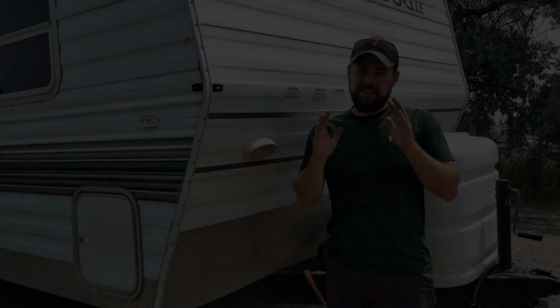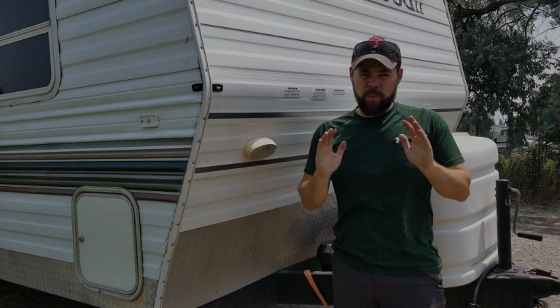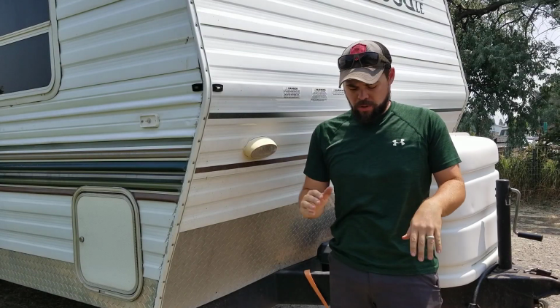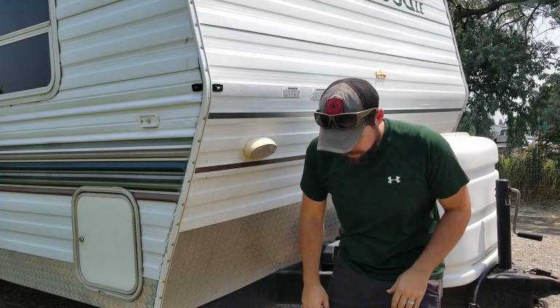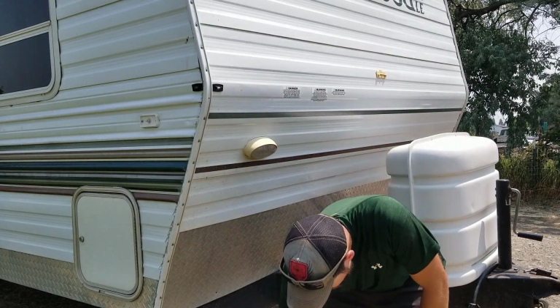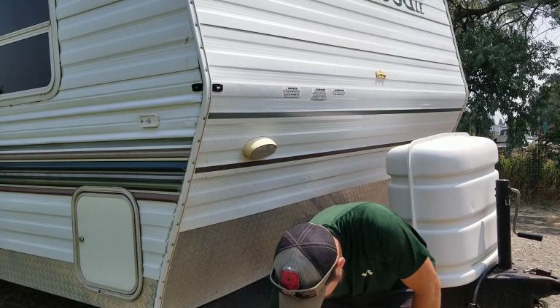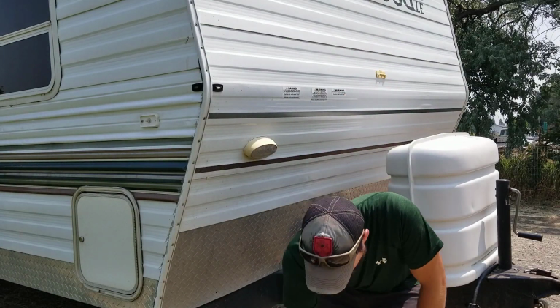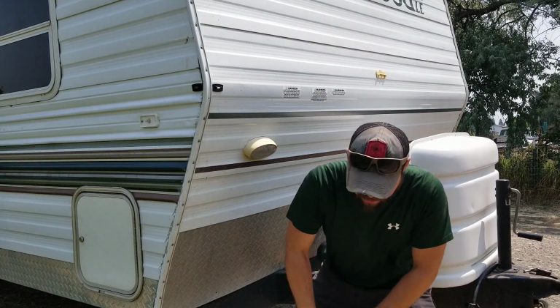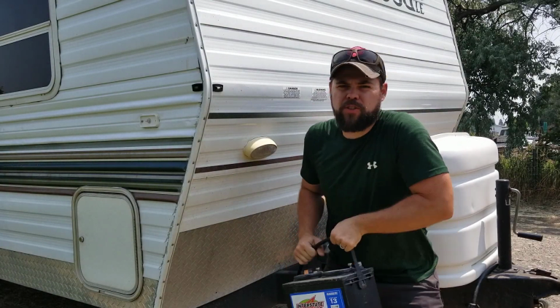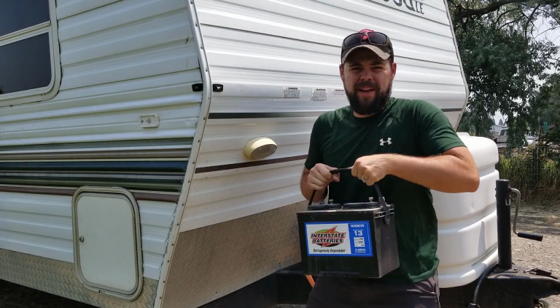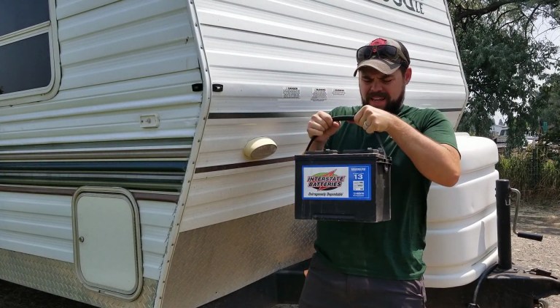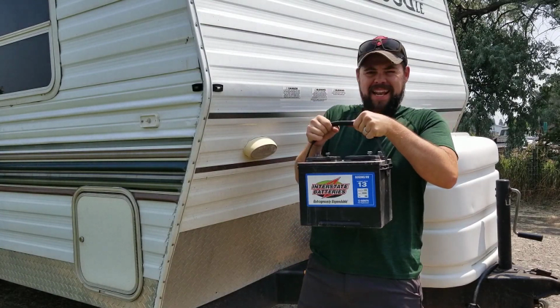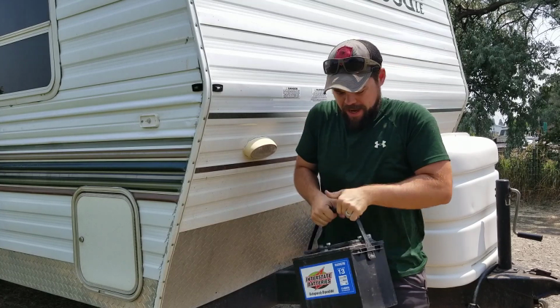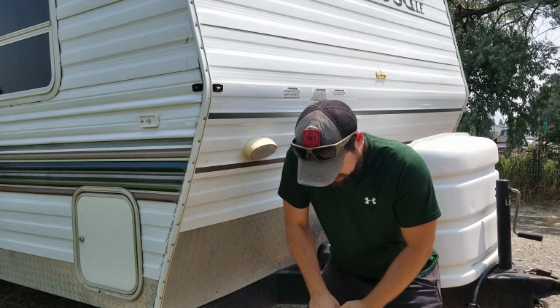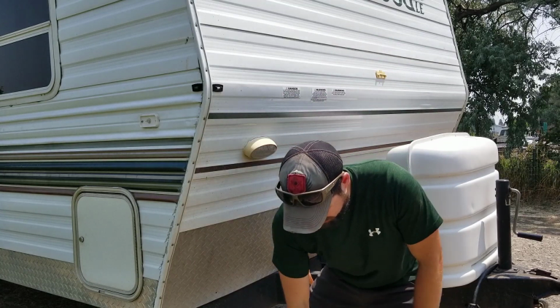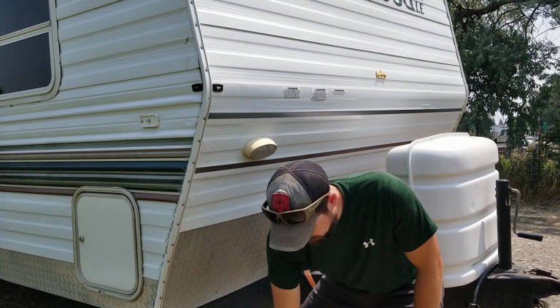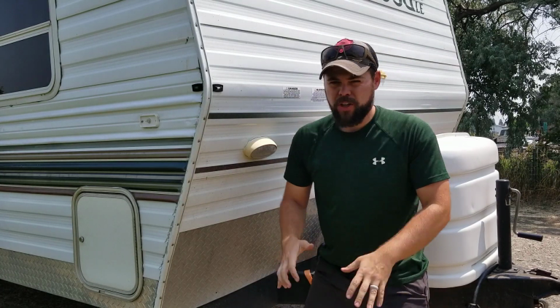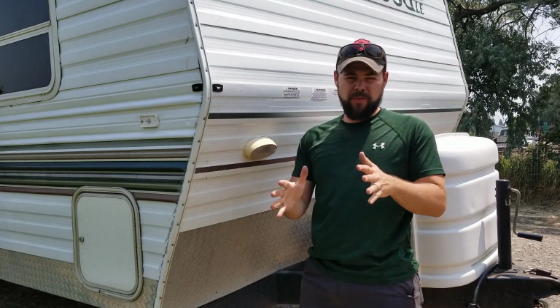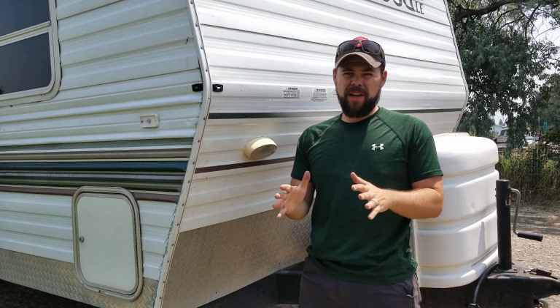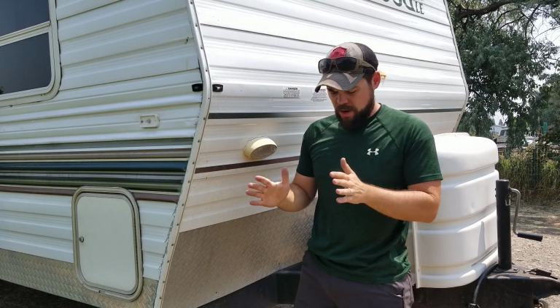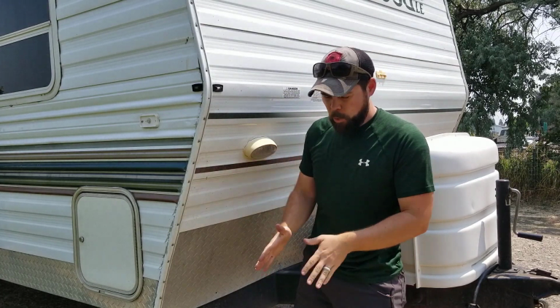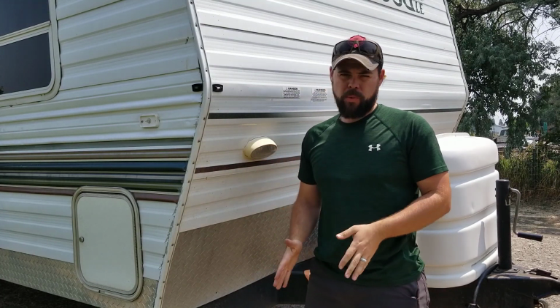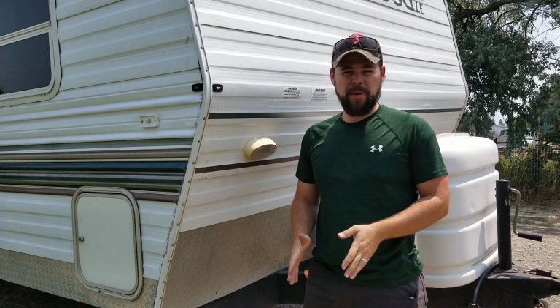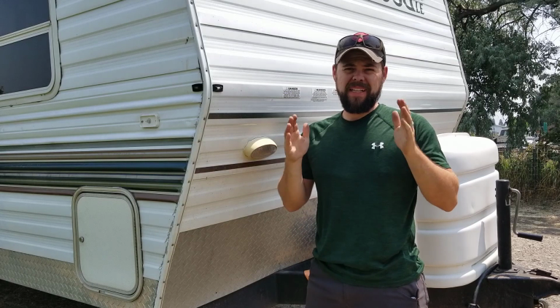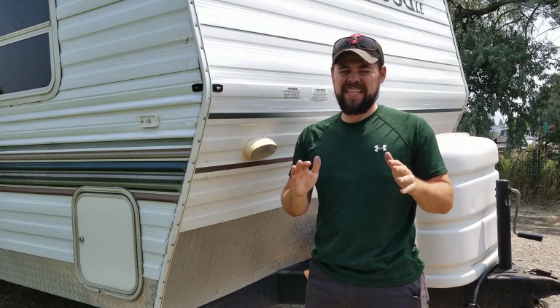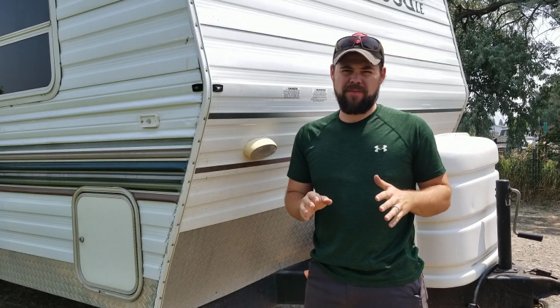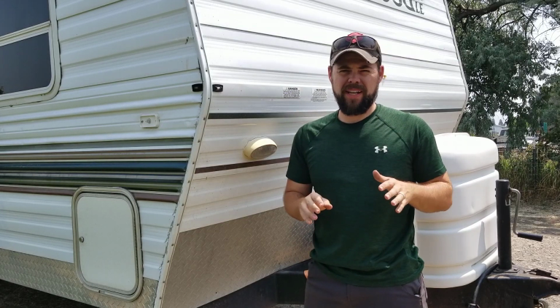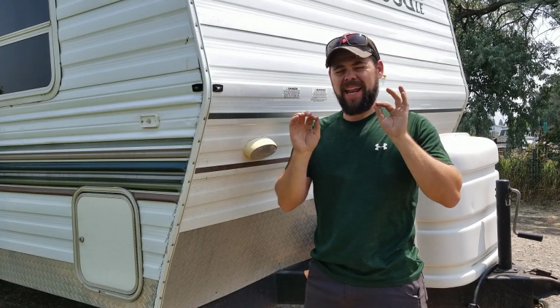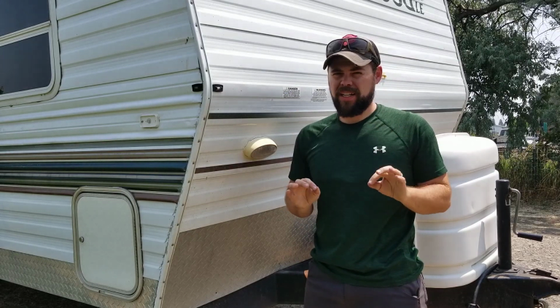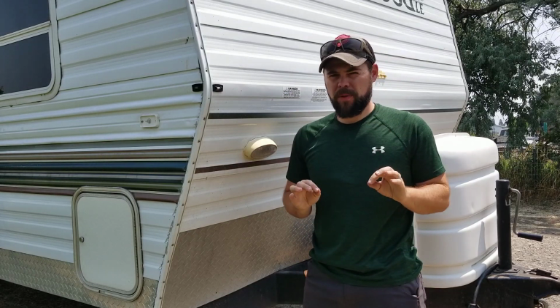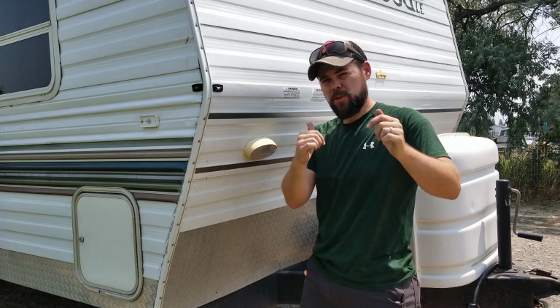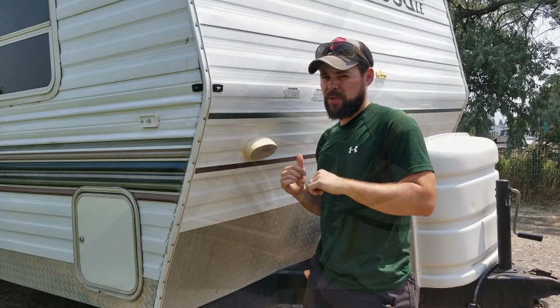This is going to be a really short and sweet video. I'm going to show you how to go from these super heavy lead acid batteries on your RV to a very lightweight, more than twice as powerful lithium iron phosphate, and how to connect it properly. Let me show you how to do that.